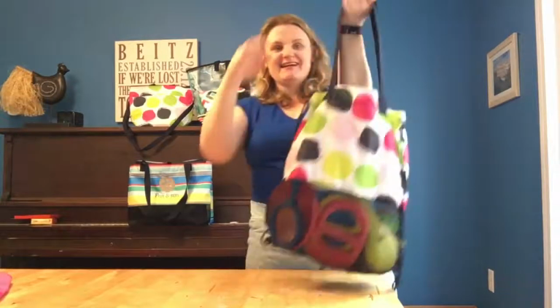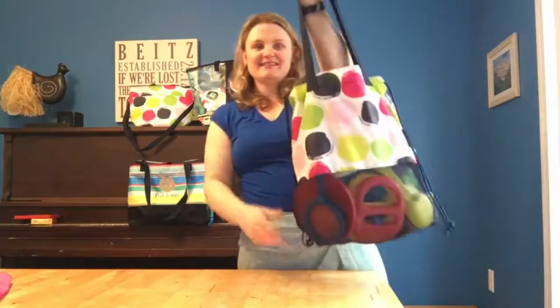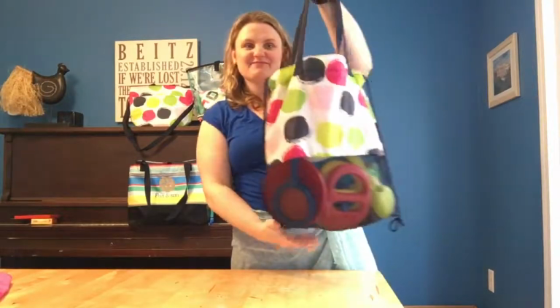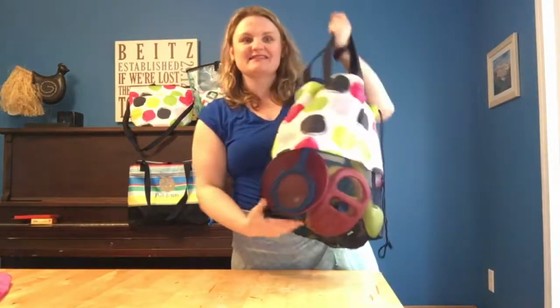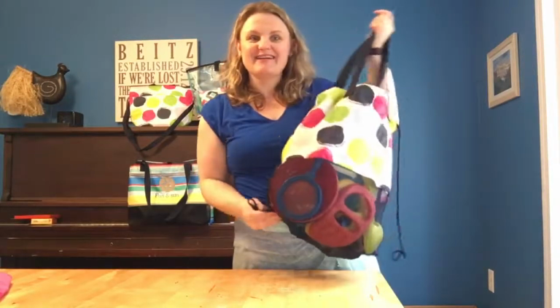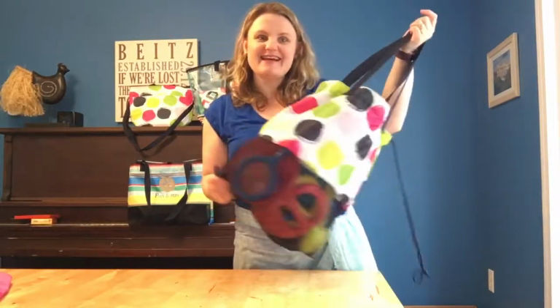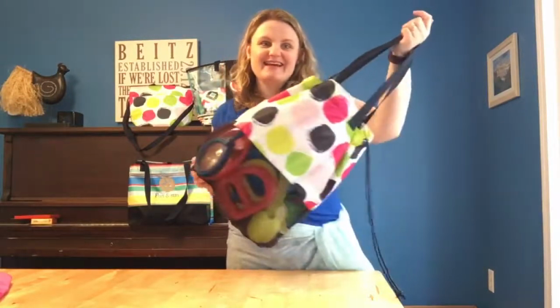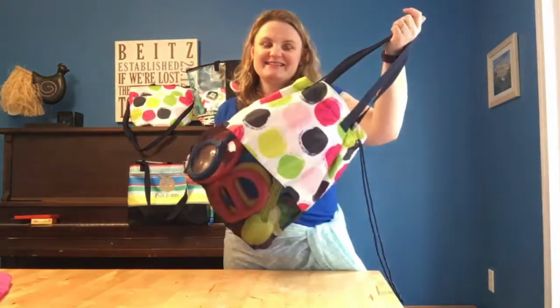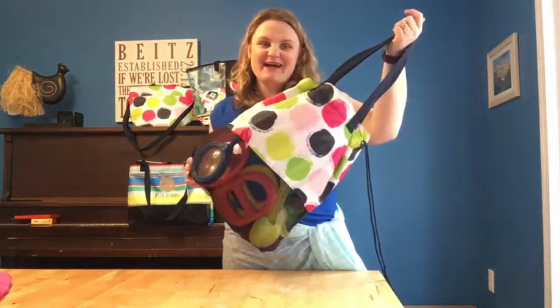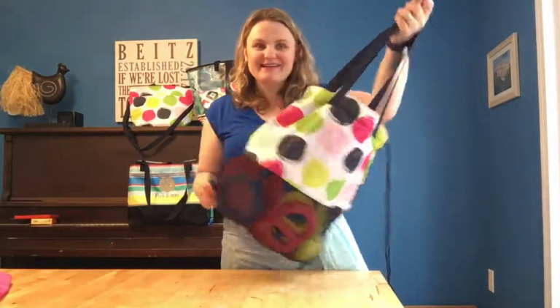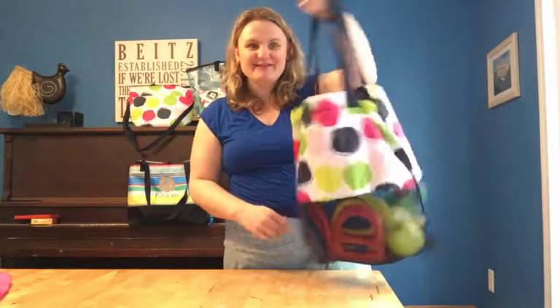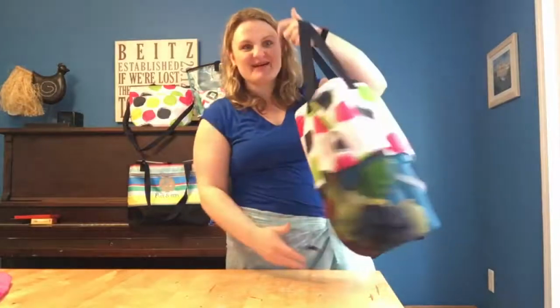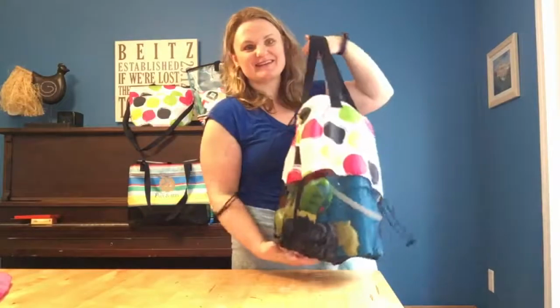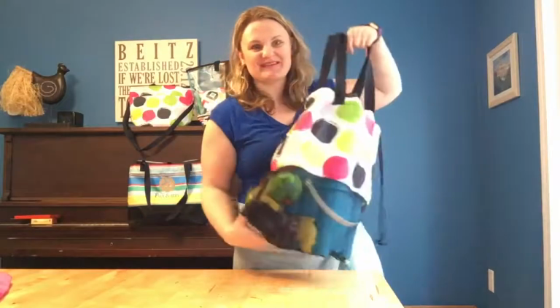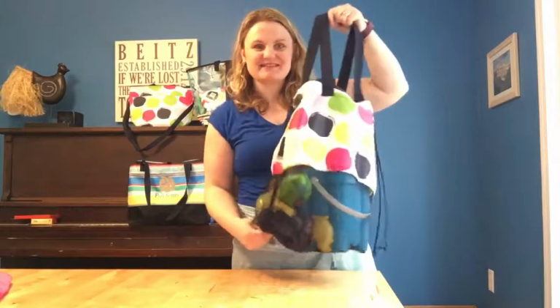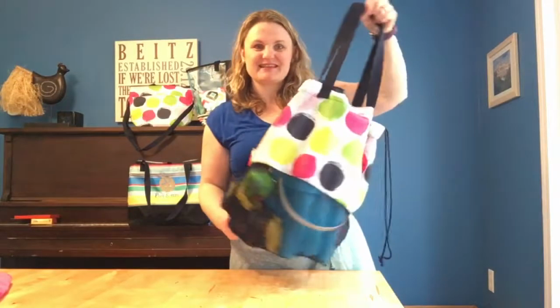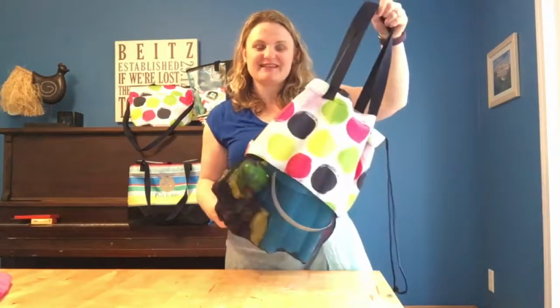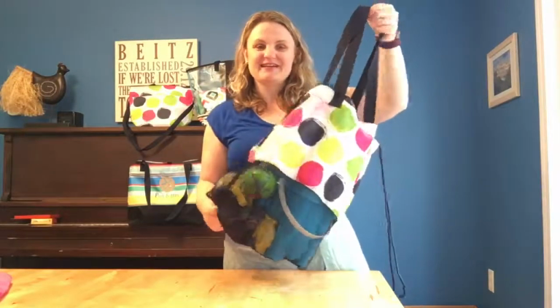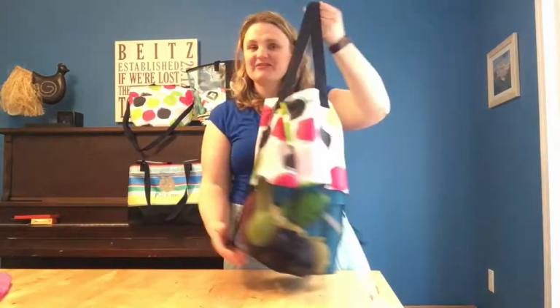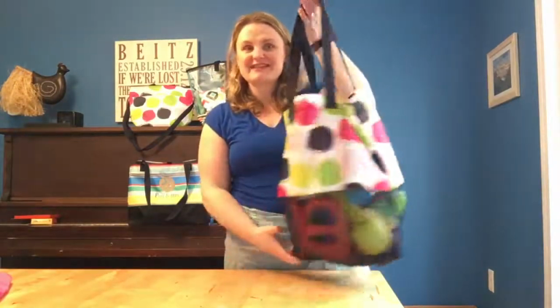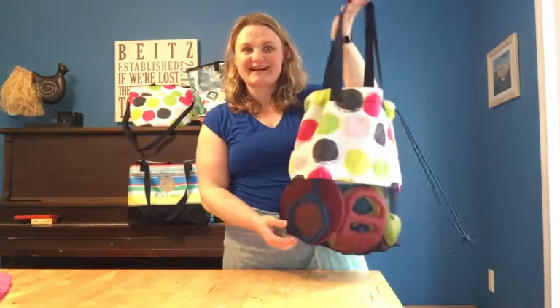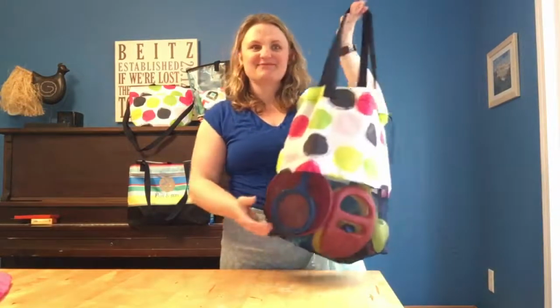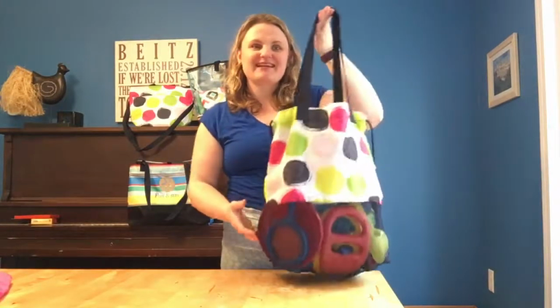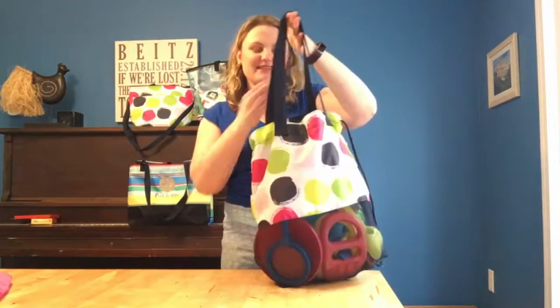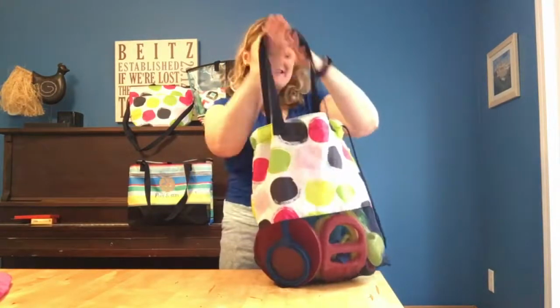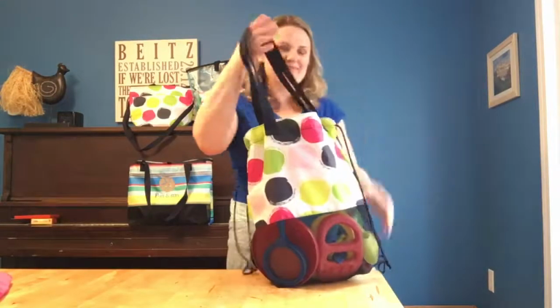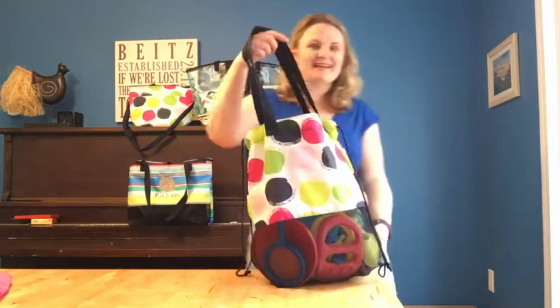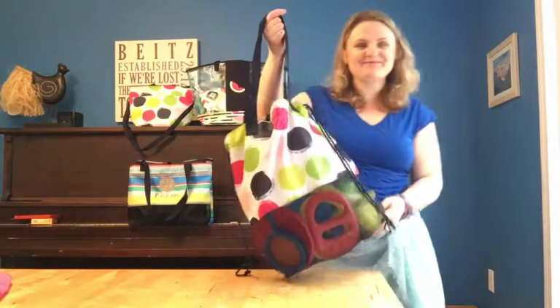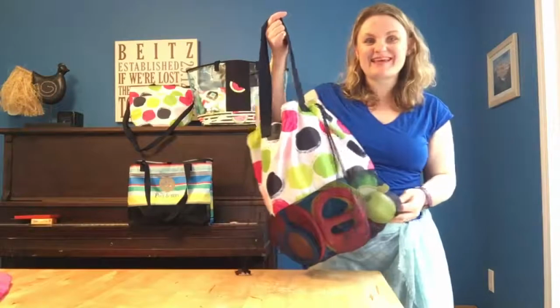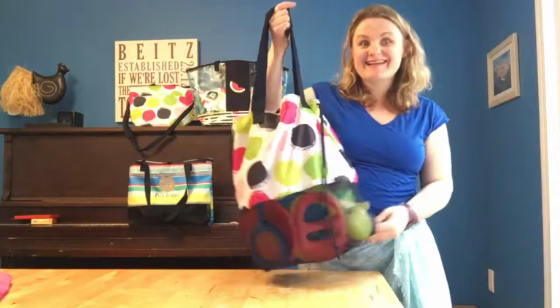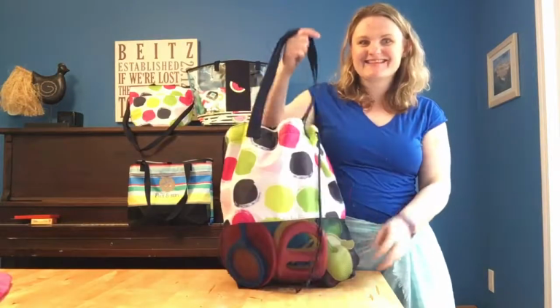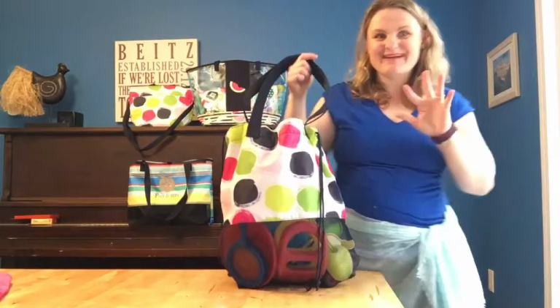Alright, this is our Meshing Around Cinch Bag. New. Part of our Summer Essentials Guide. Alright, I'm Sarah Beitz, Canadian Bag Lady. Bye.